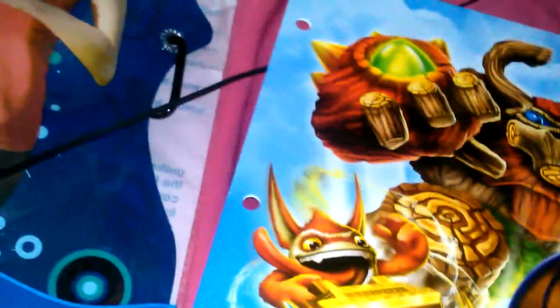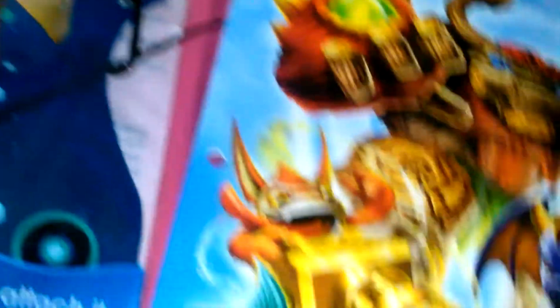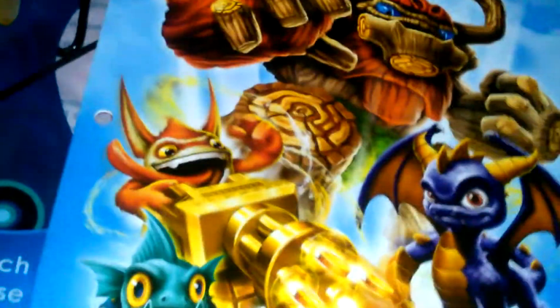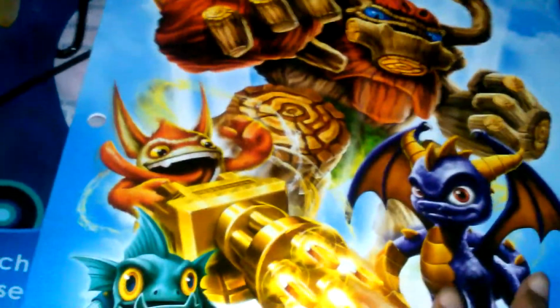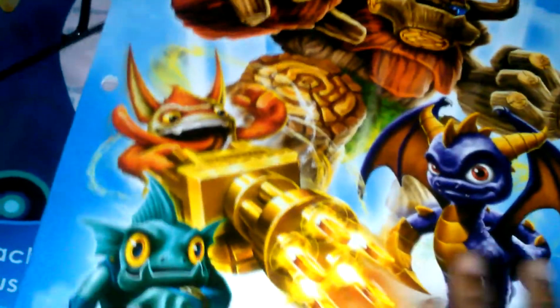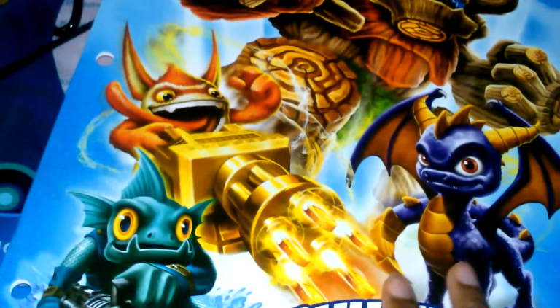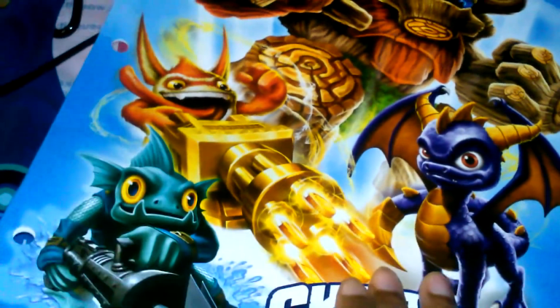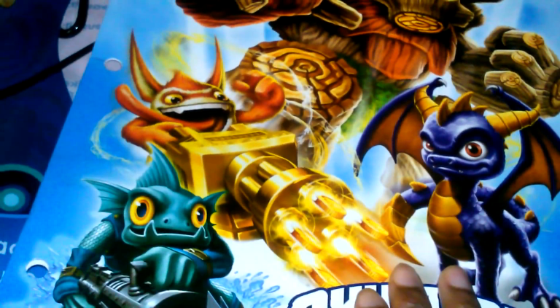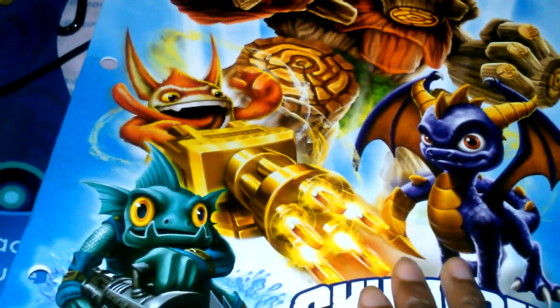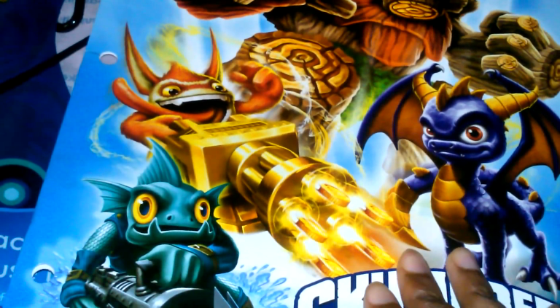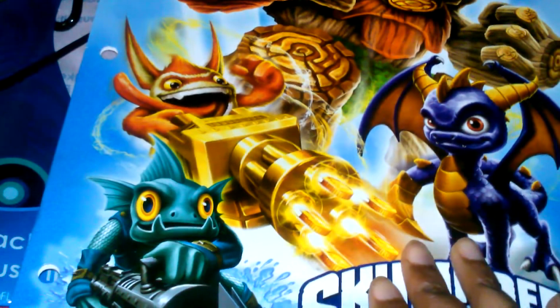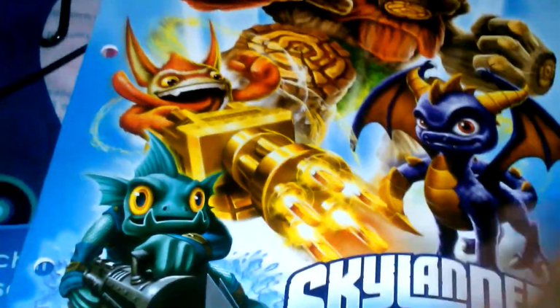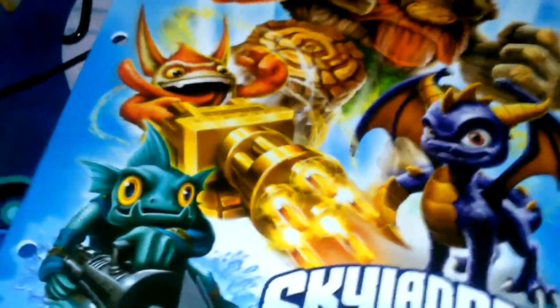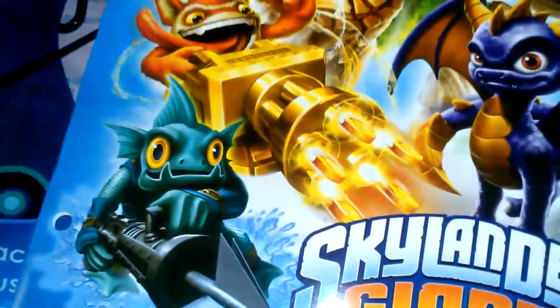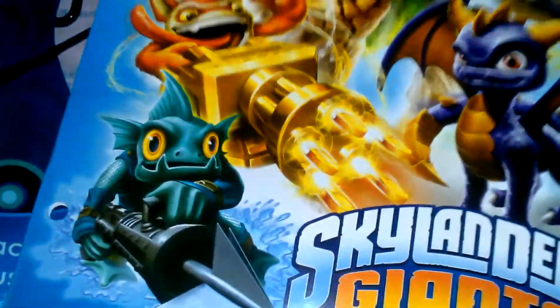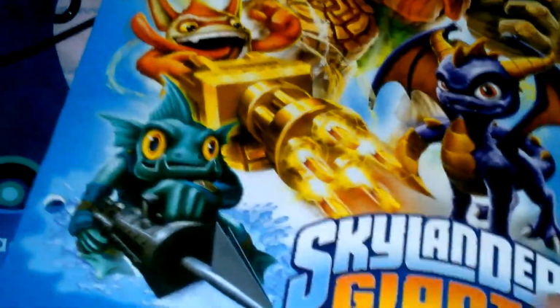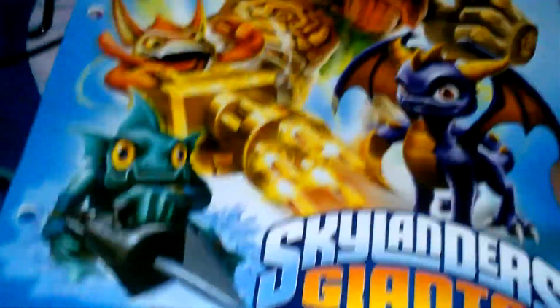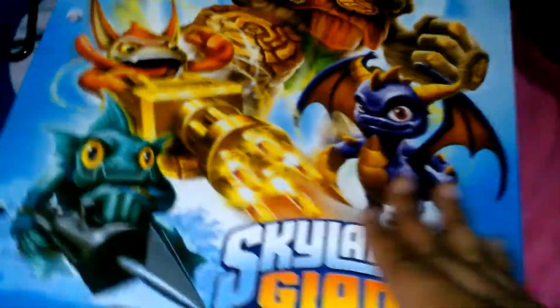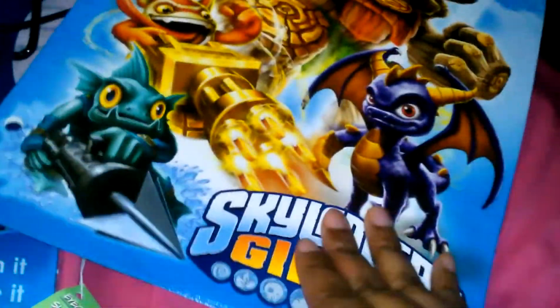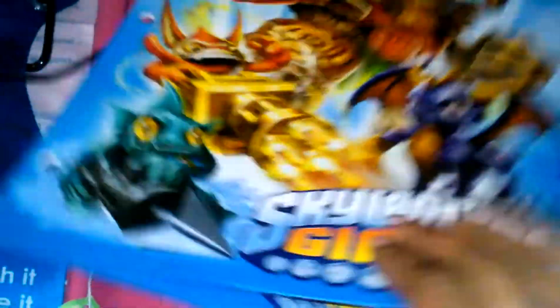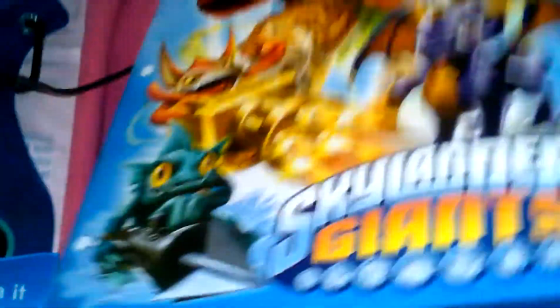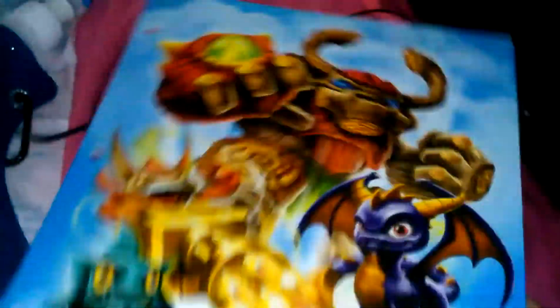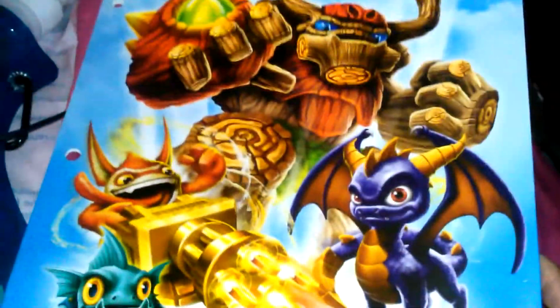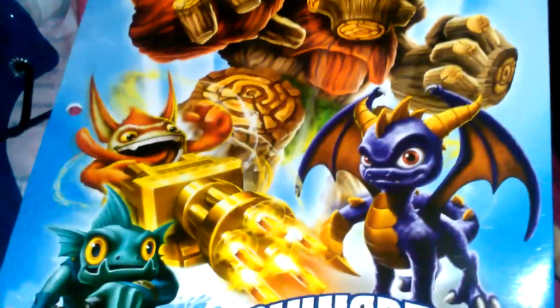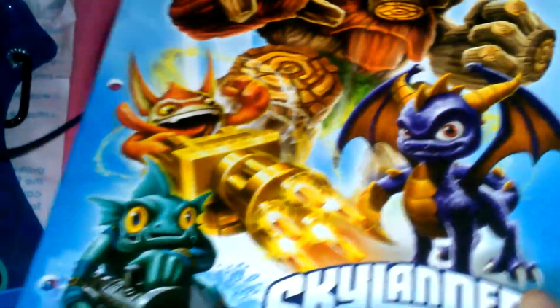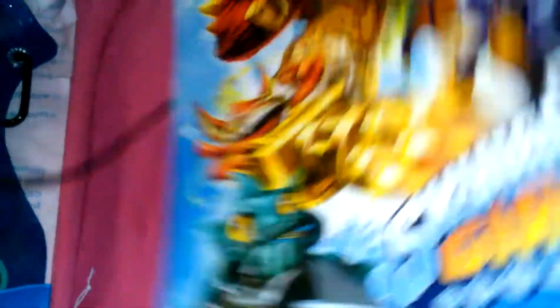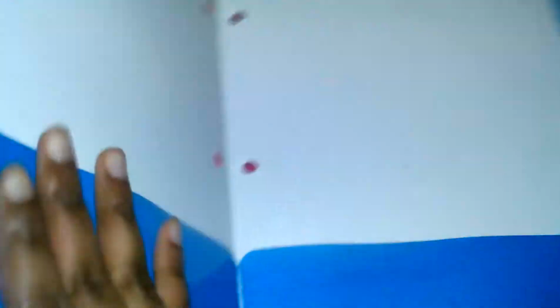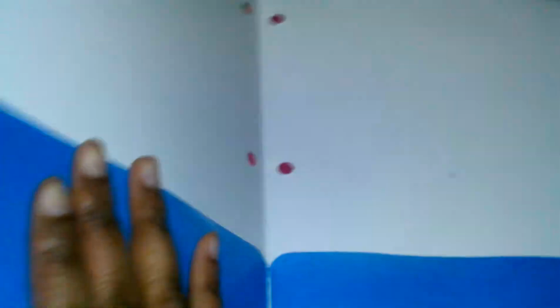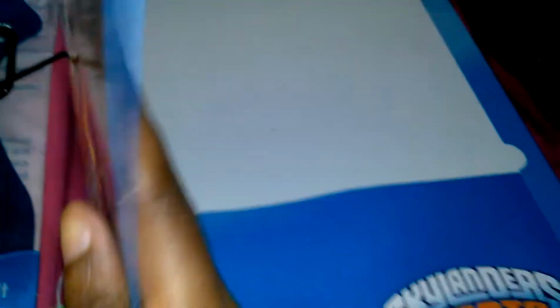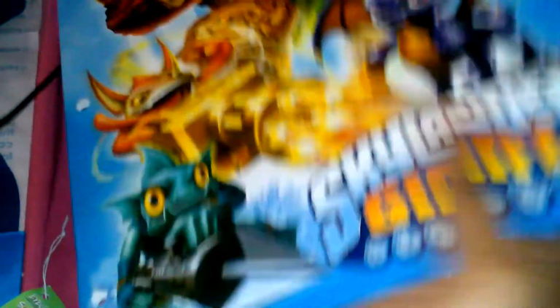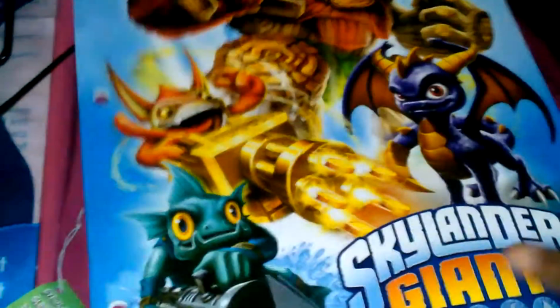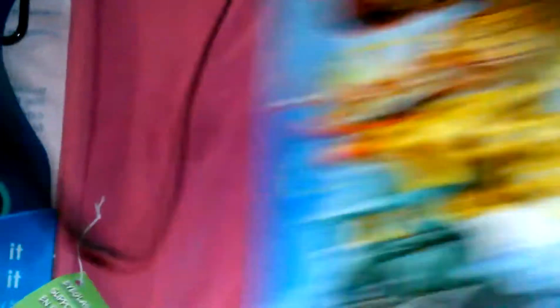The last folder is also Skylanders Giants — scary dudes on it!